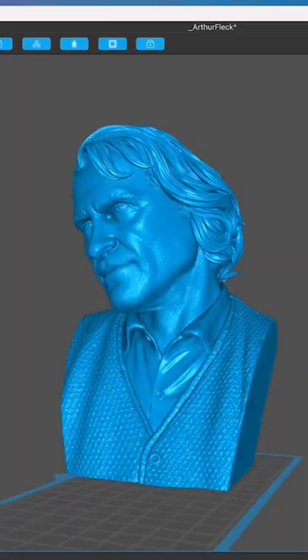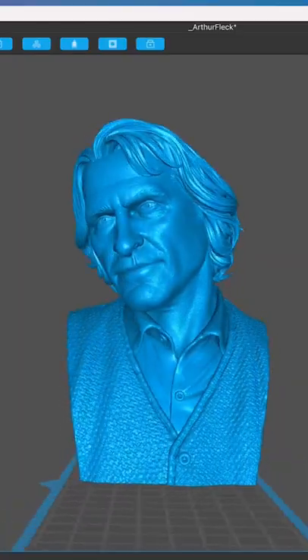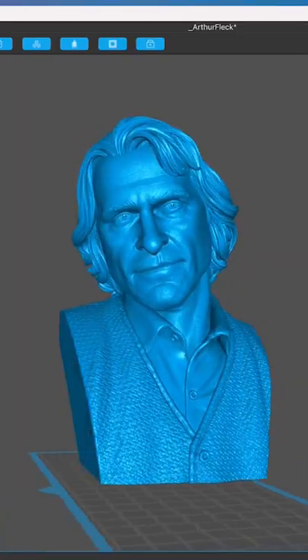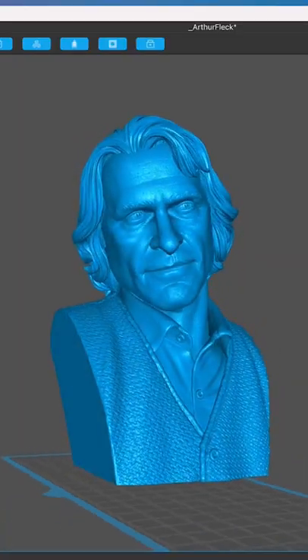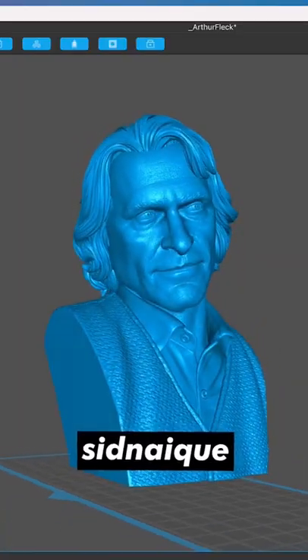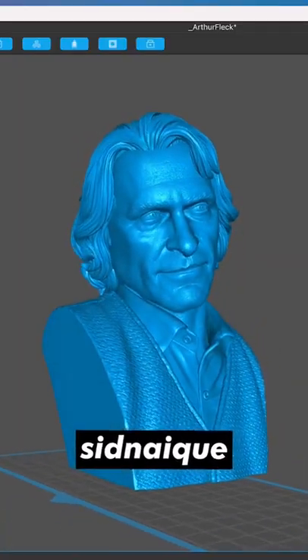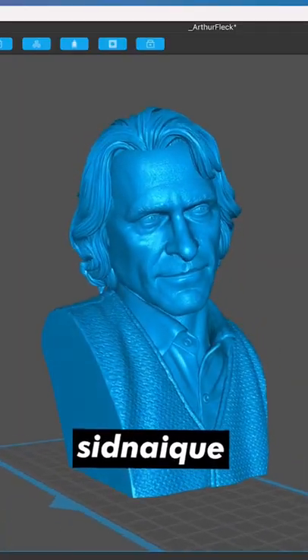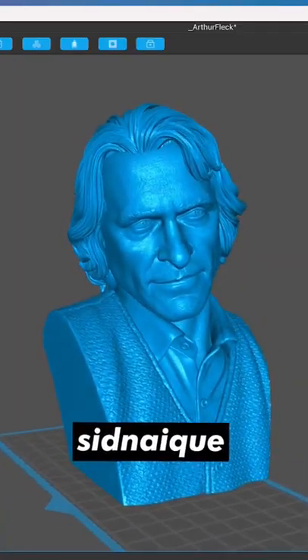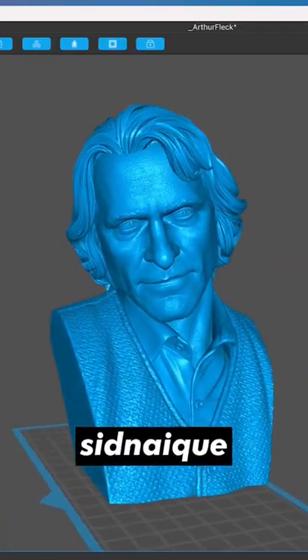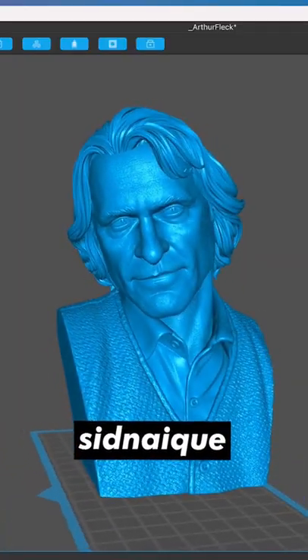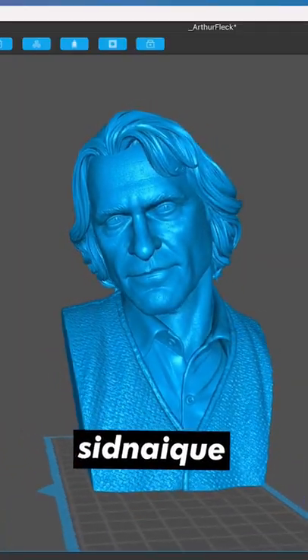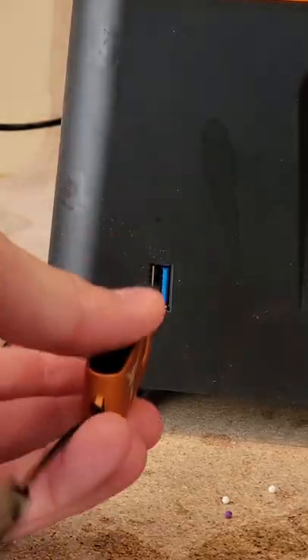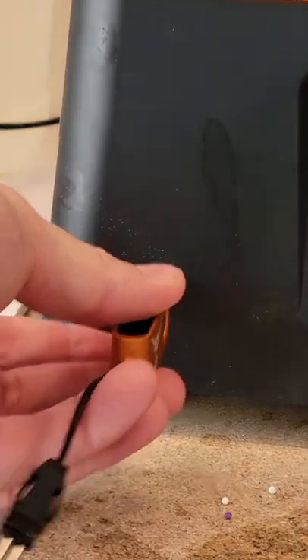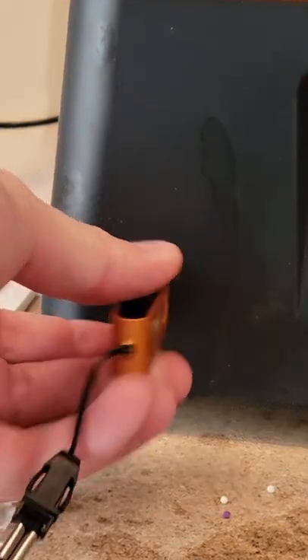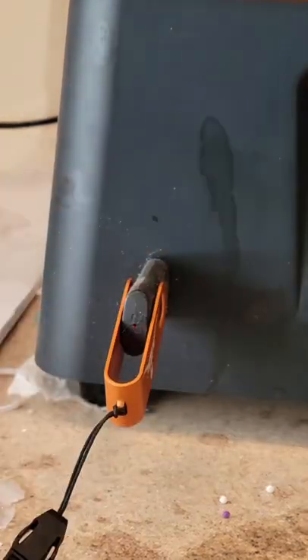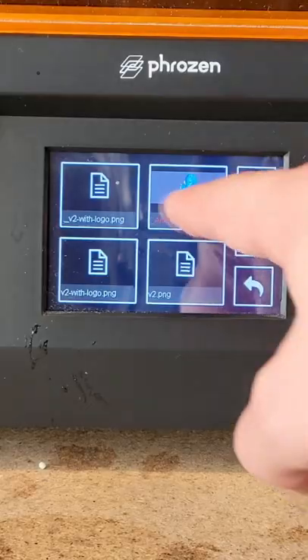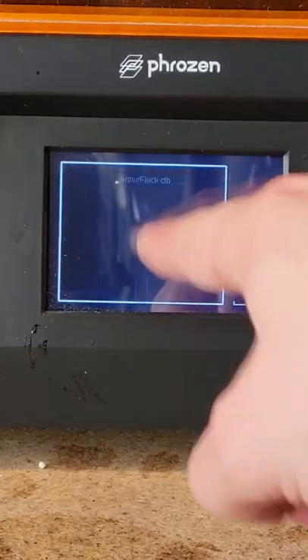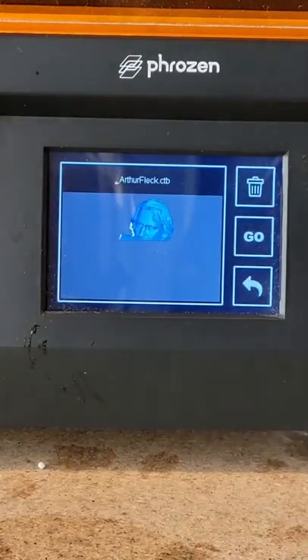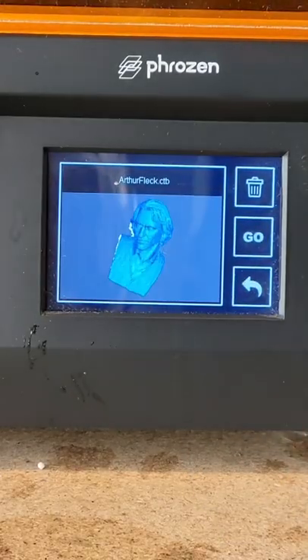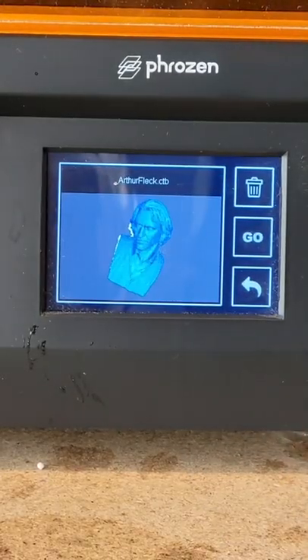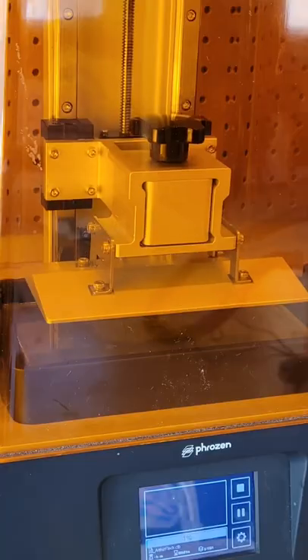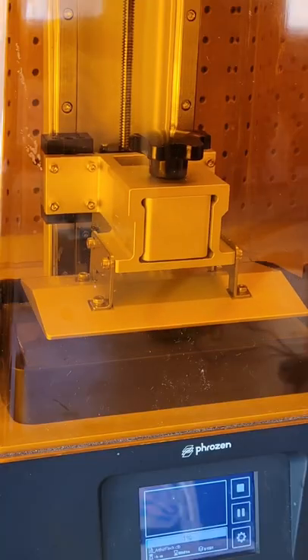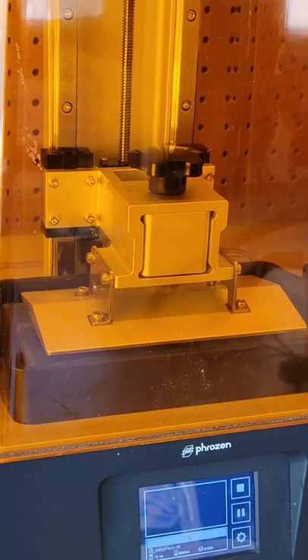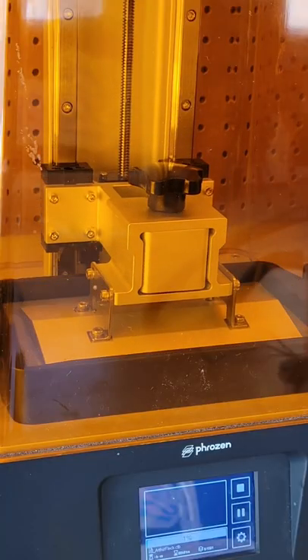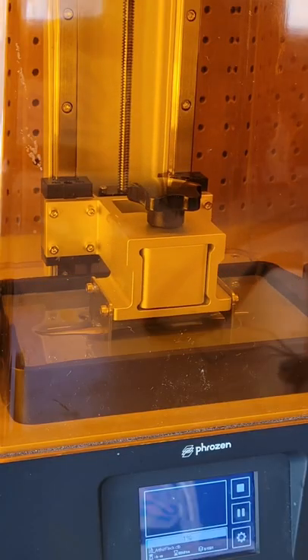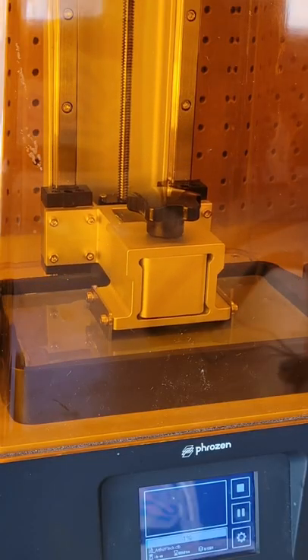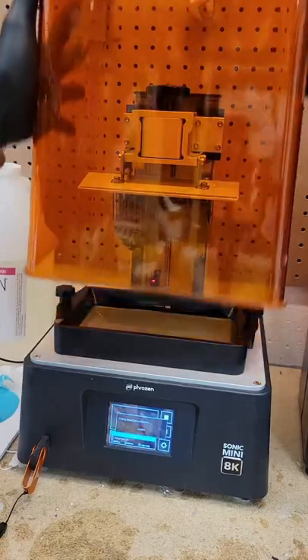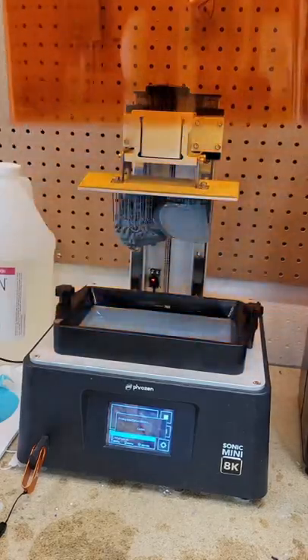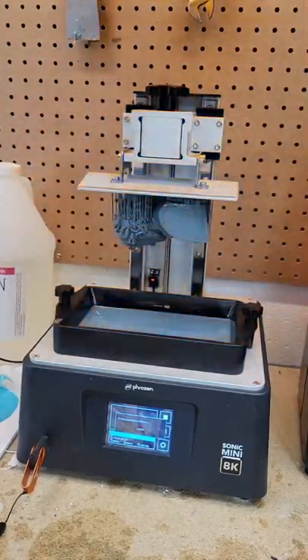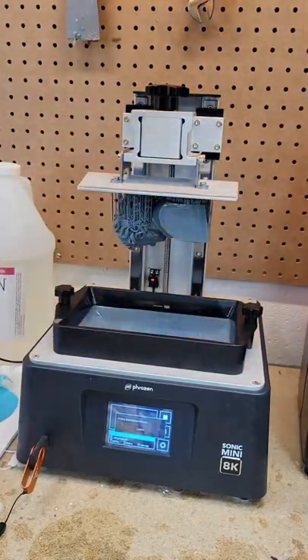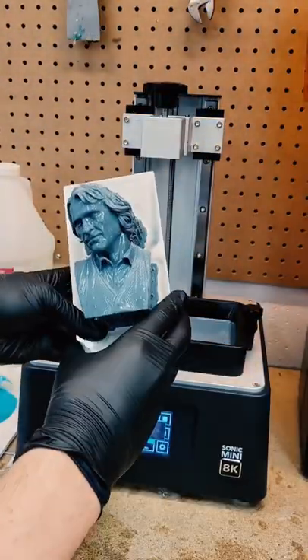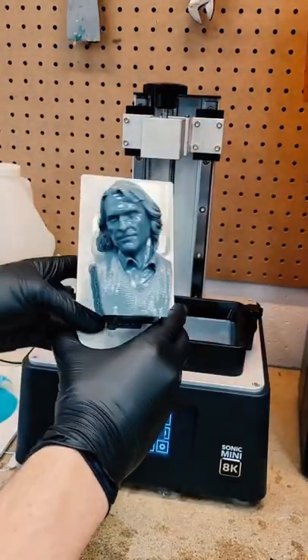Next we're going to take this file — the credit goes to this creator, by the way. They have a ton of hyper-realistic prints. I save it to a USB stick, pop it in my 3D printer, set it off, and almost exactly six hours later it was done.